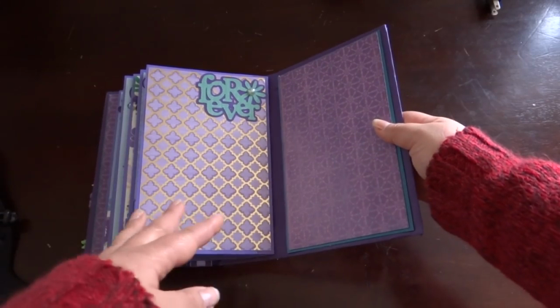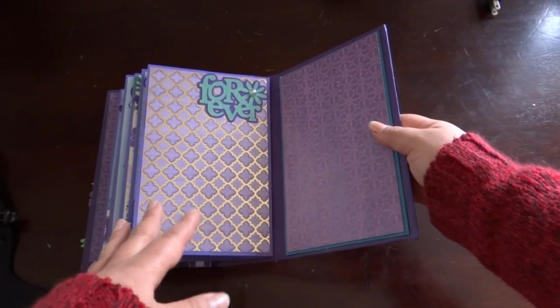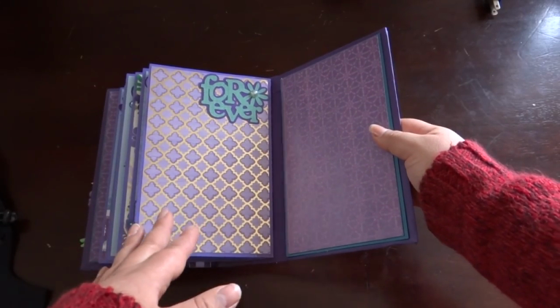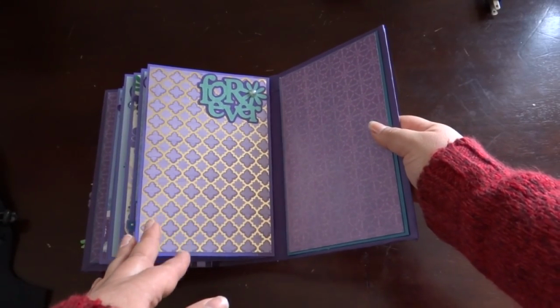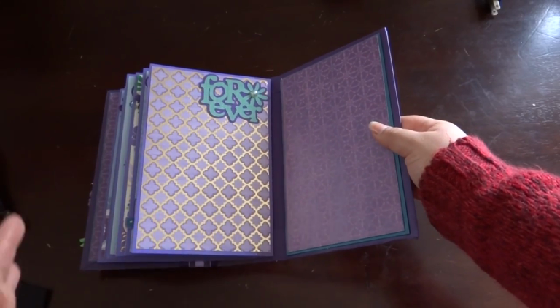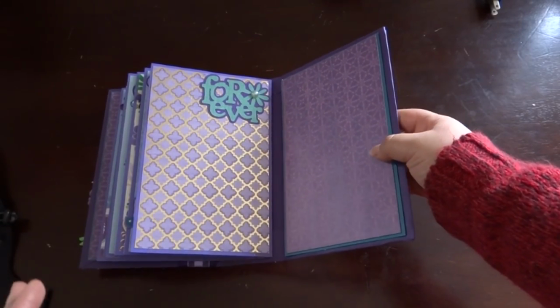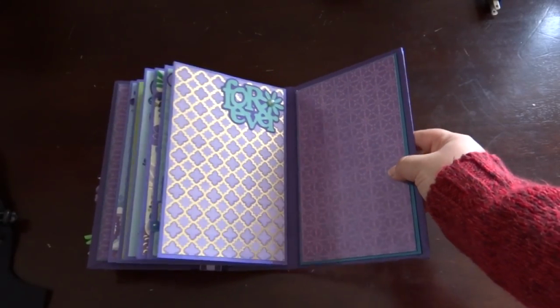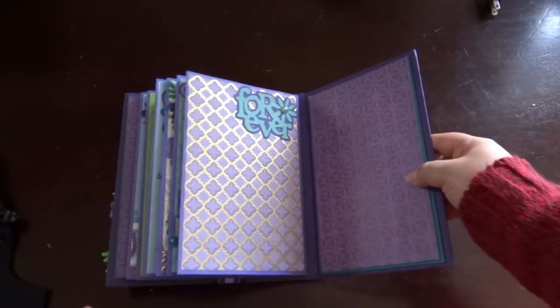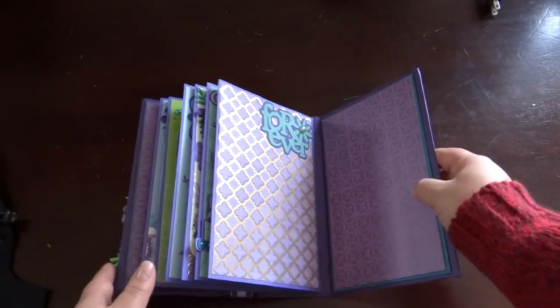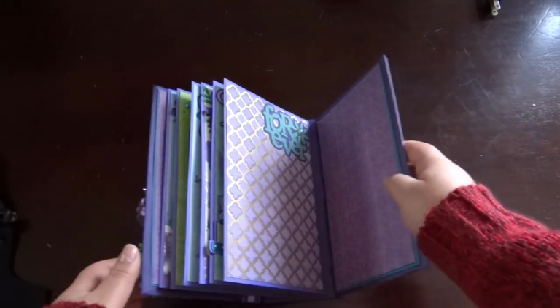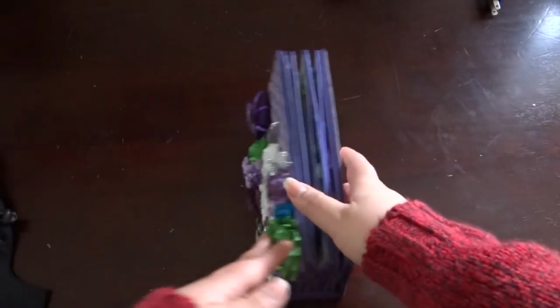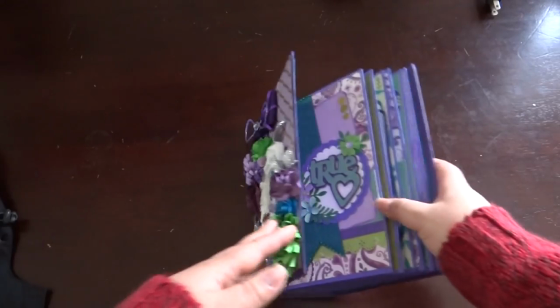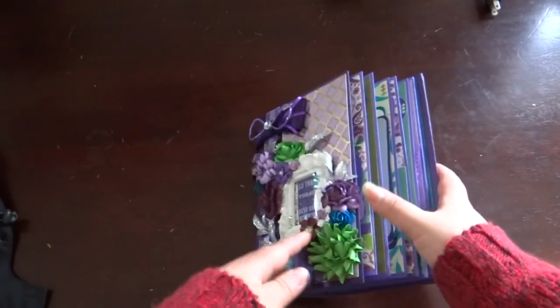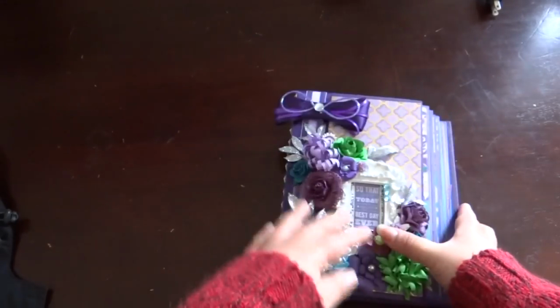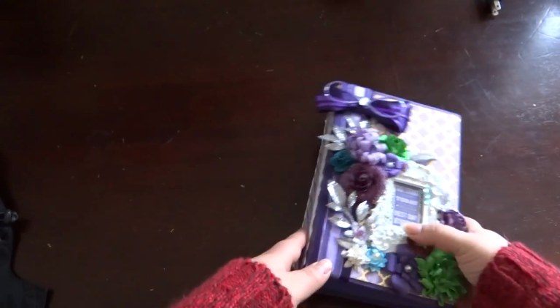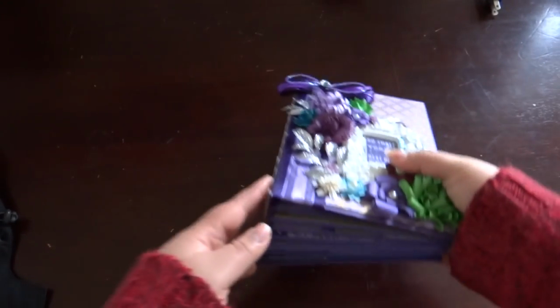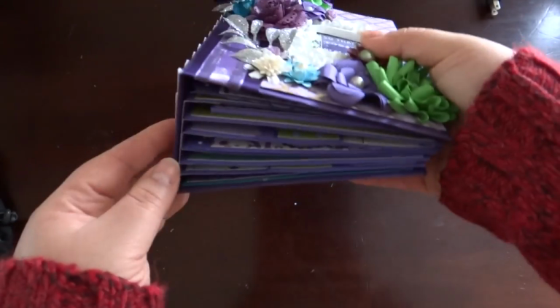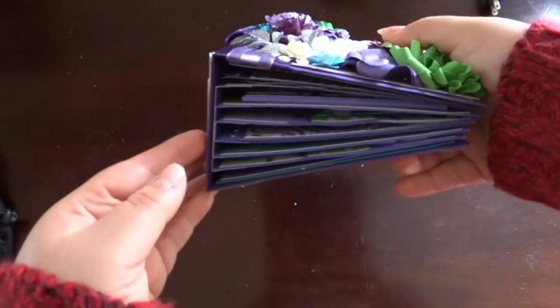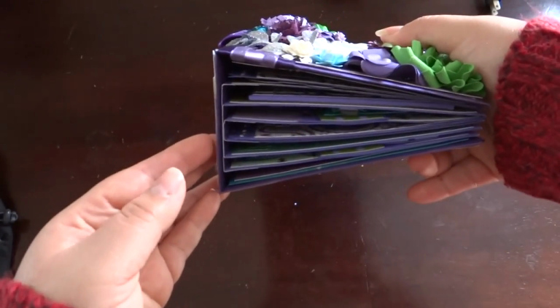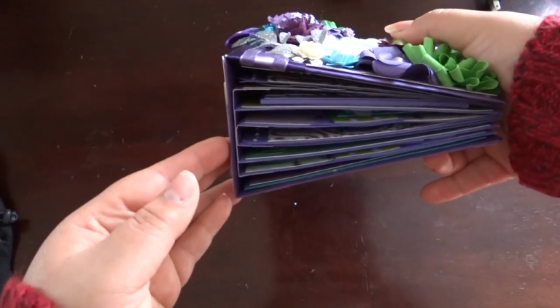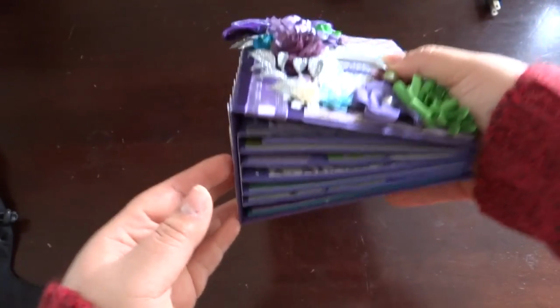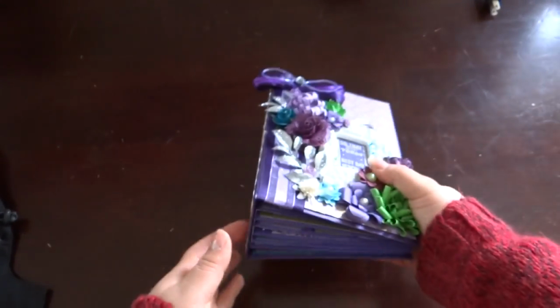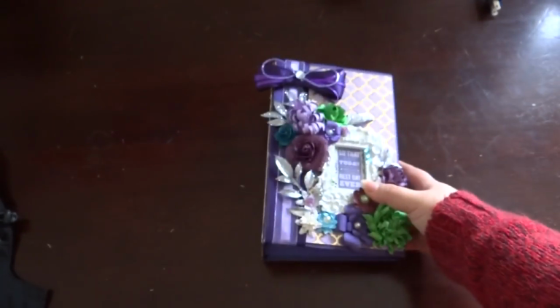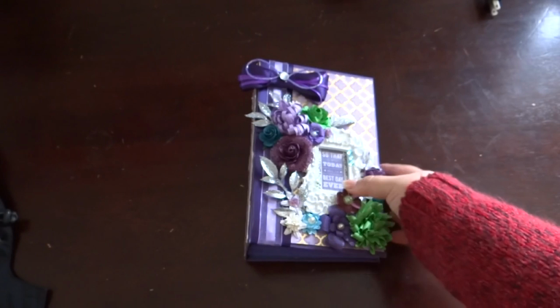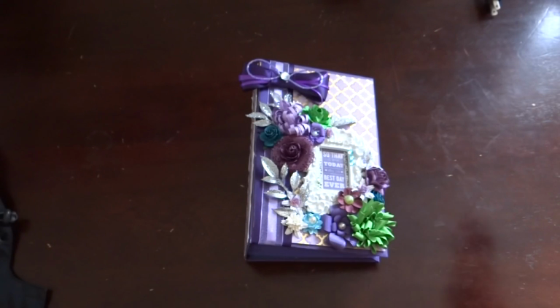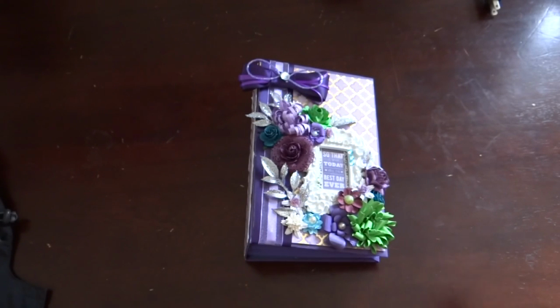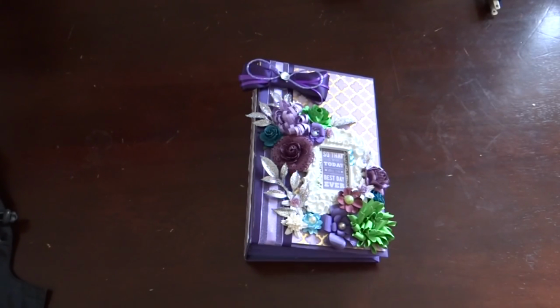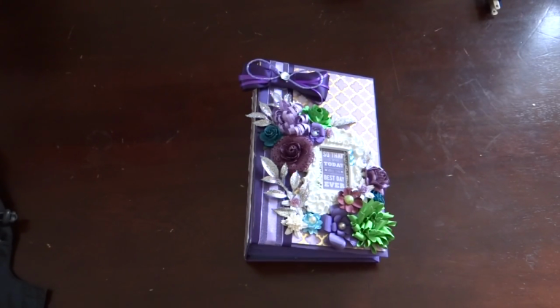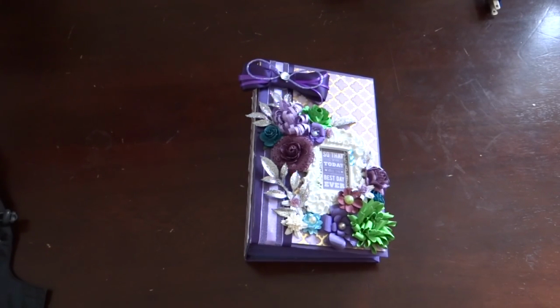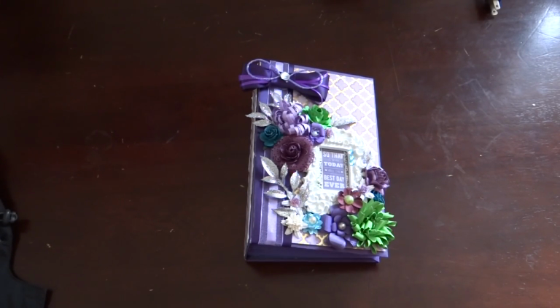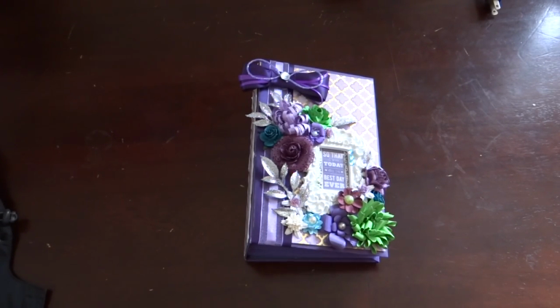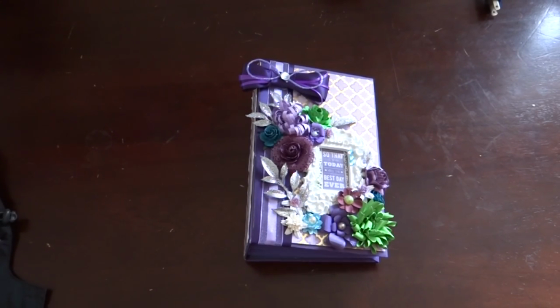For the last page it says 'forever' — I'm thinking I might put a vellum envelope on the back but I'm not sure. Anyway, I really hope you guys like the album. It's not too thick, and there's the side view. Just let me know what you think — you guys have a wonderful day, okay, bye!